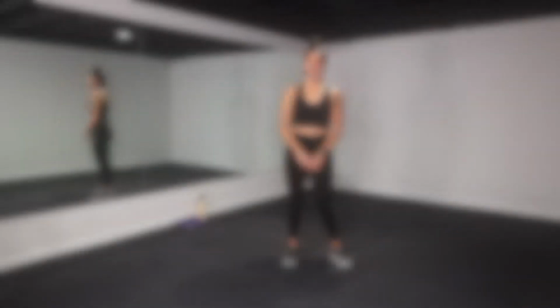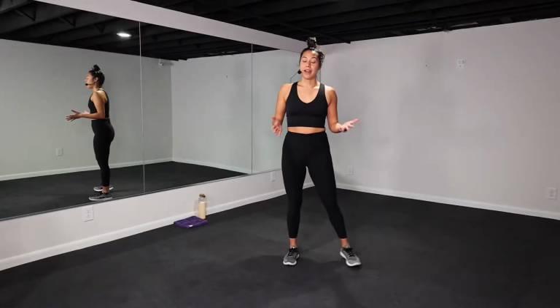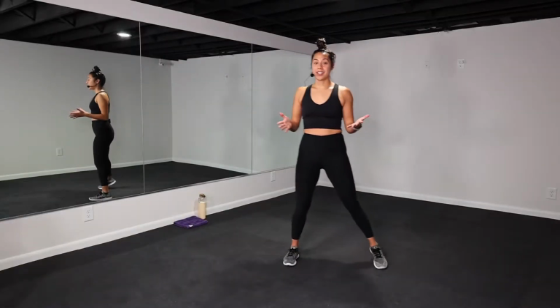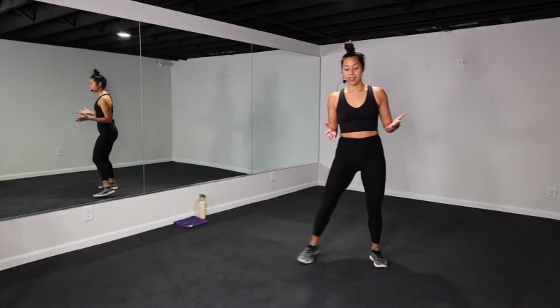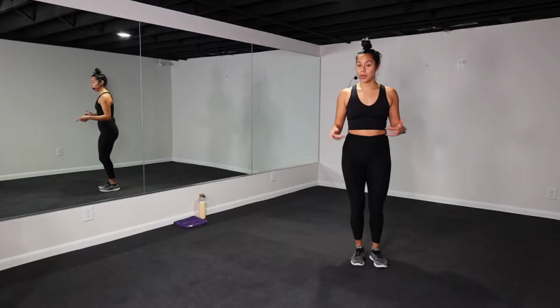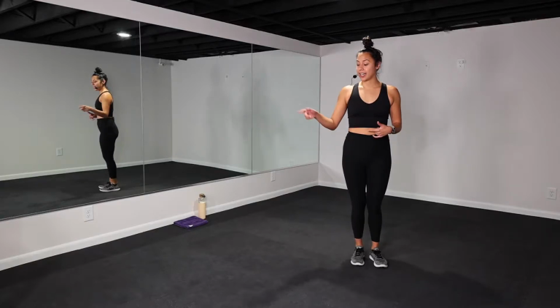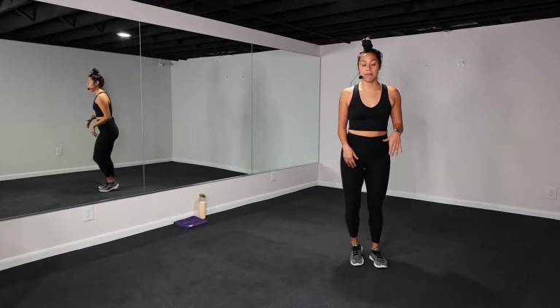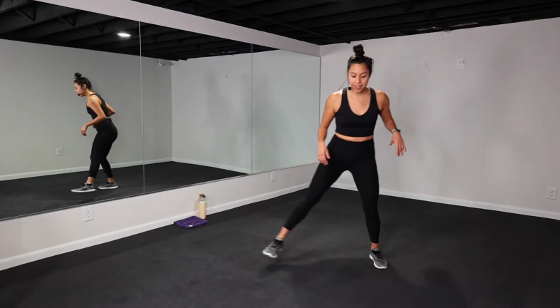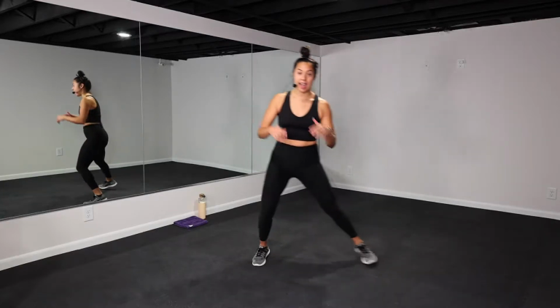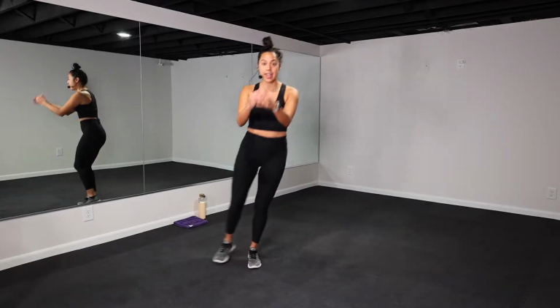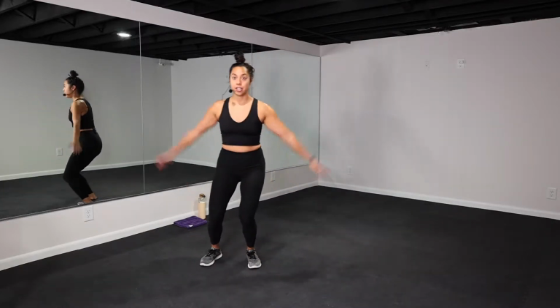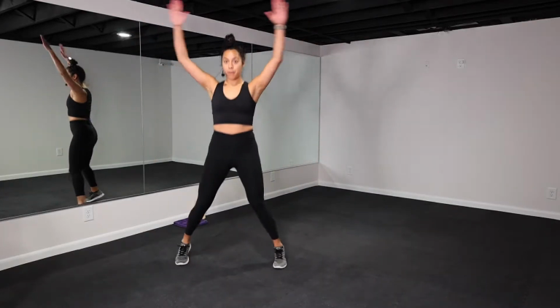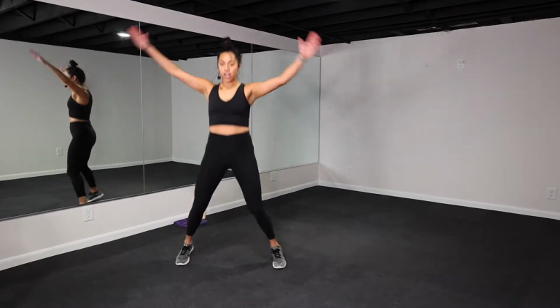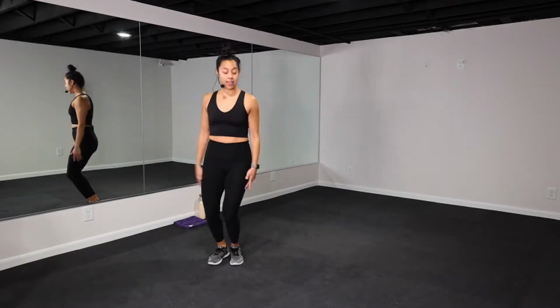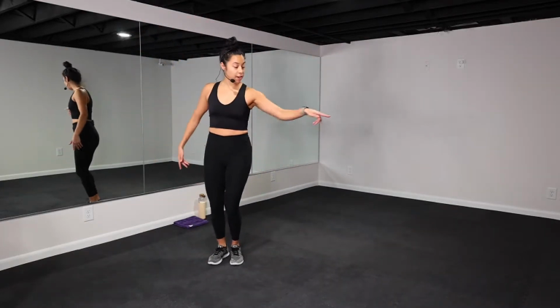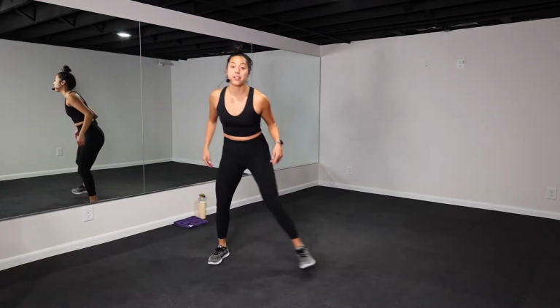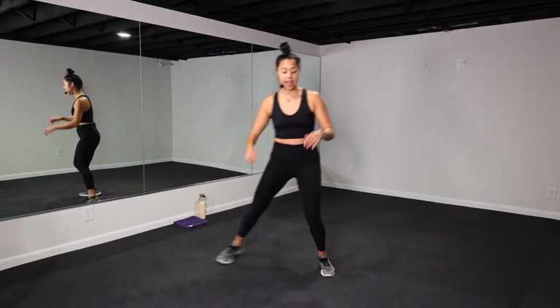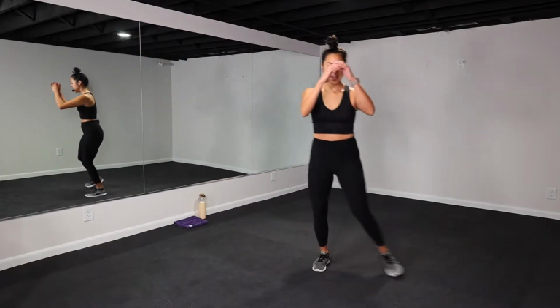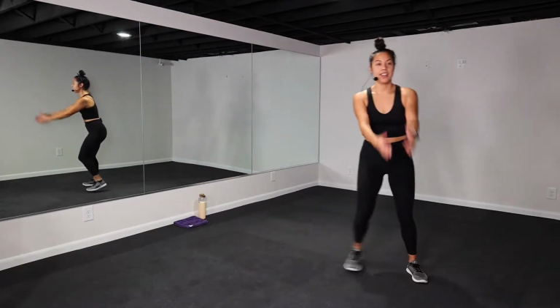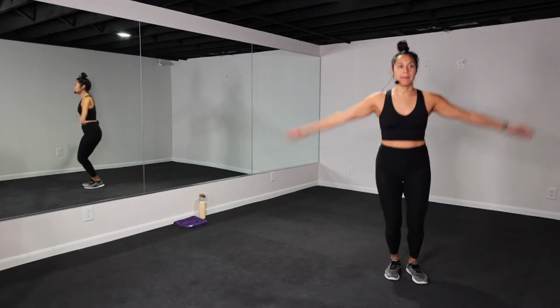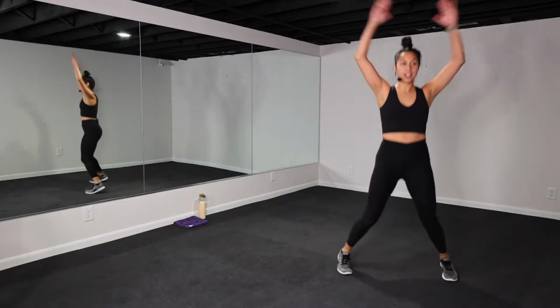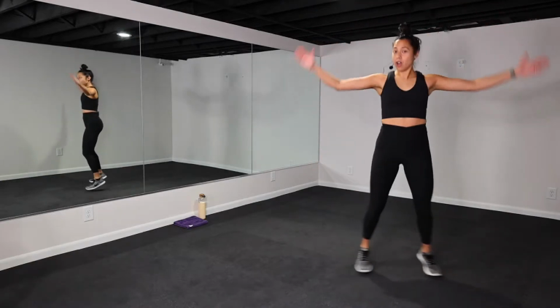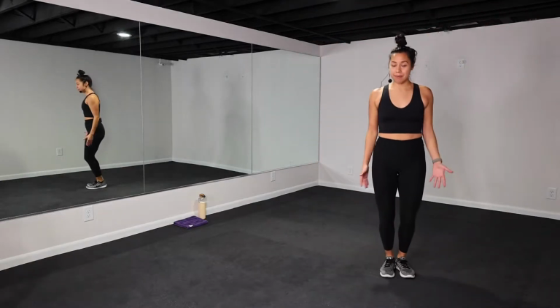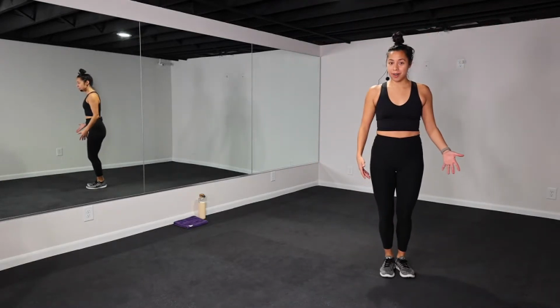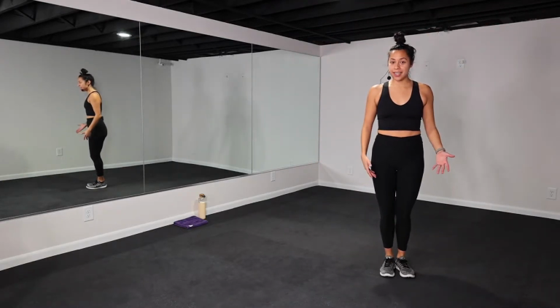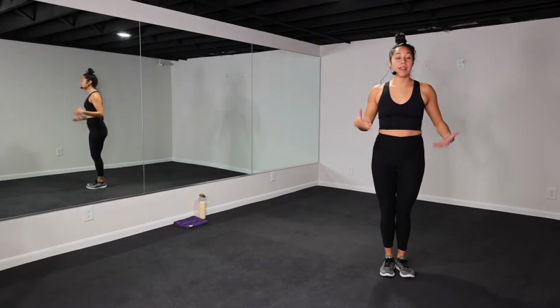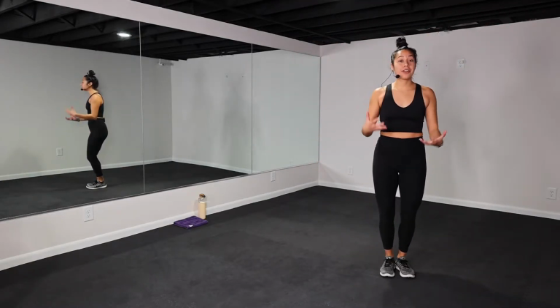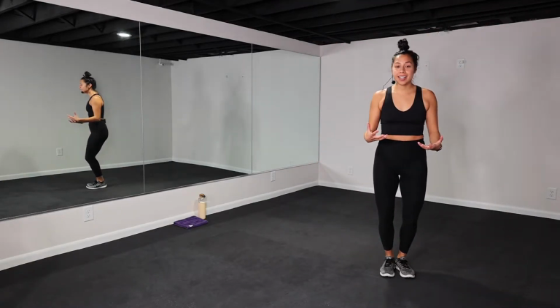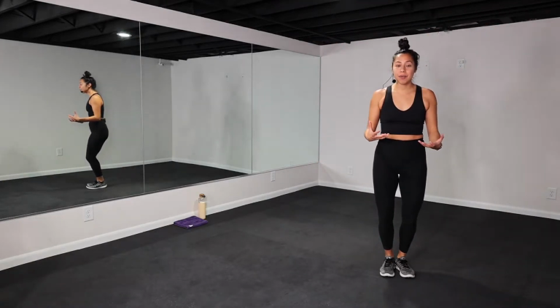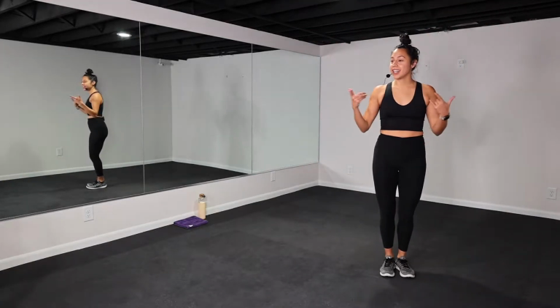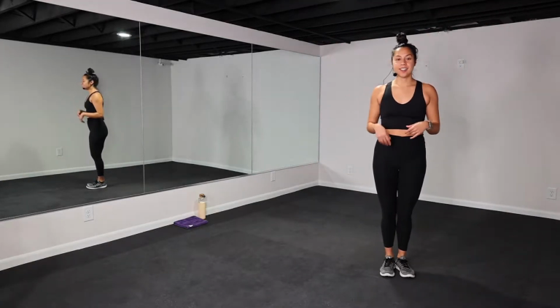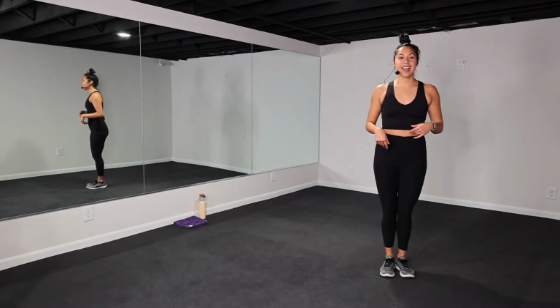First exercise: we're going to take a shuffle to the side into a jumping jack, then shuffle the other side and then jumping jack. You can always keep this grounded. We have 30 seconds of work — starts now!